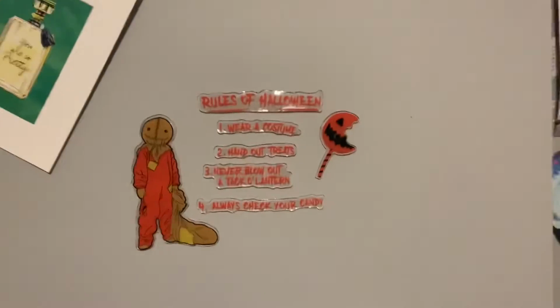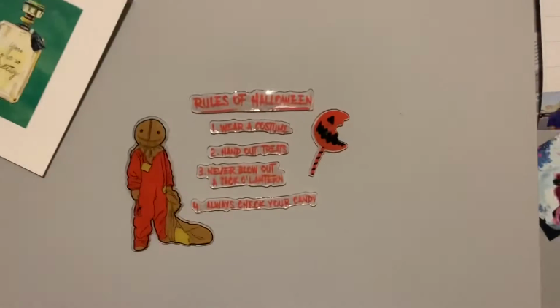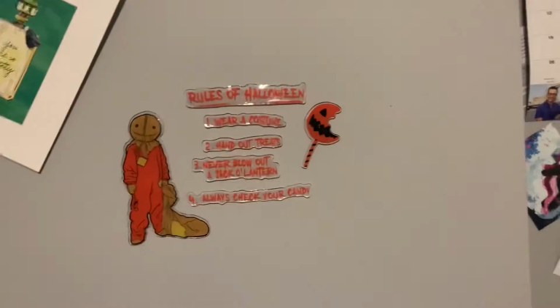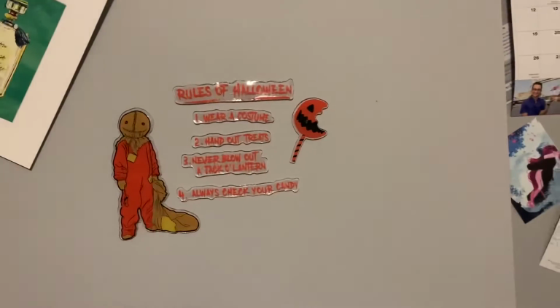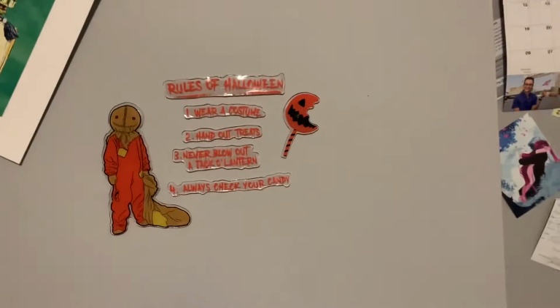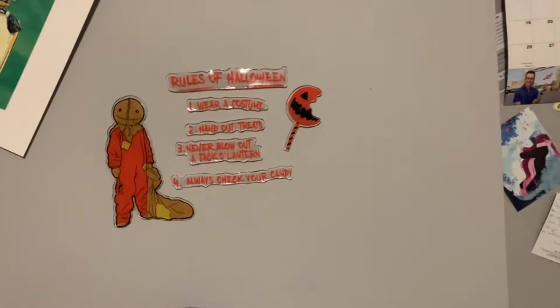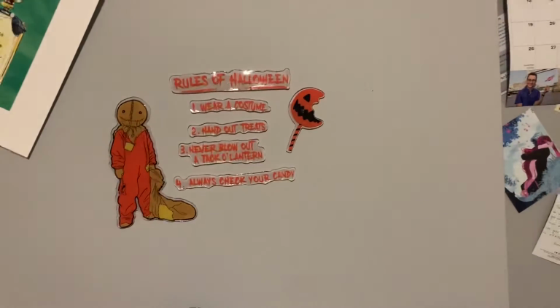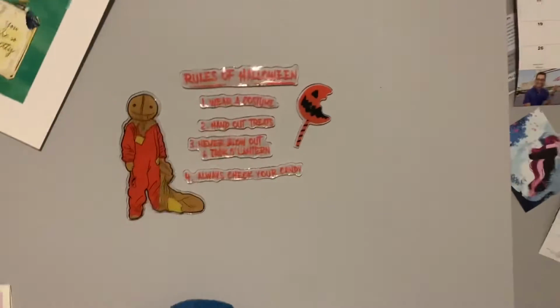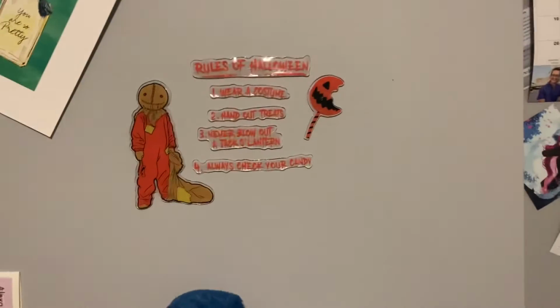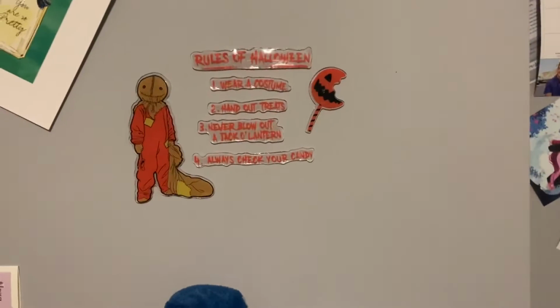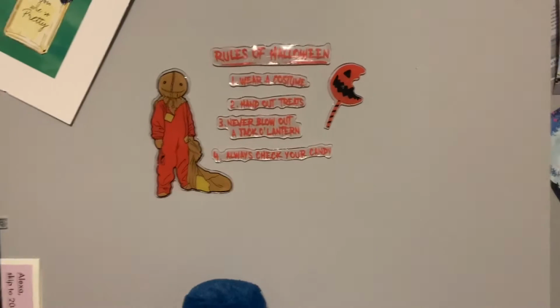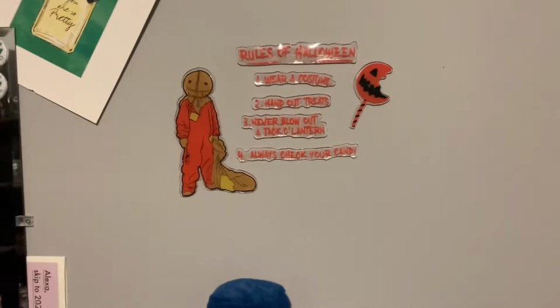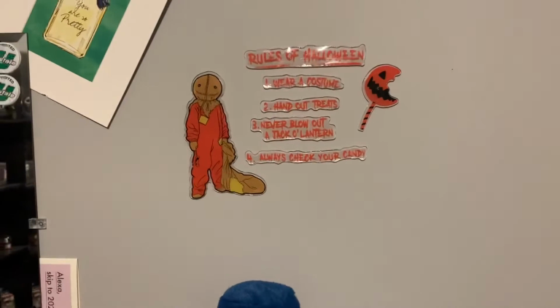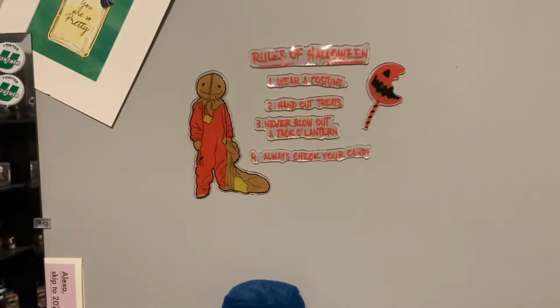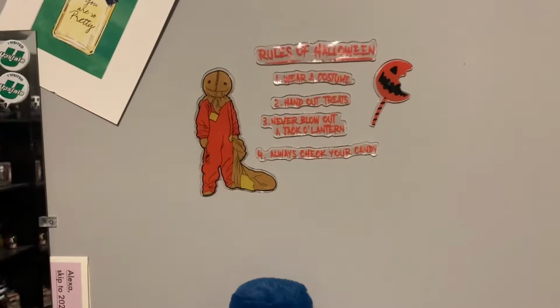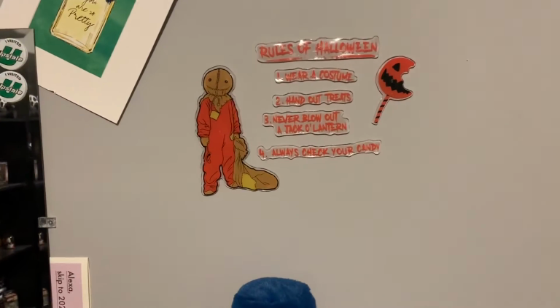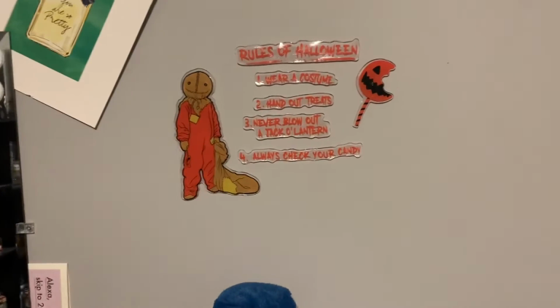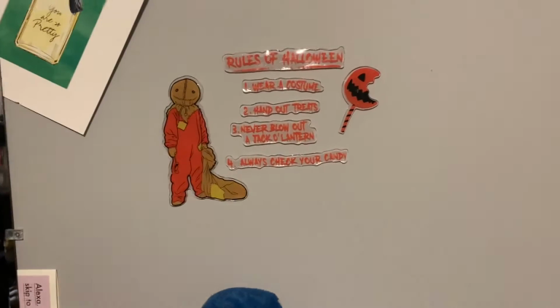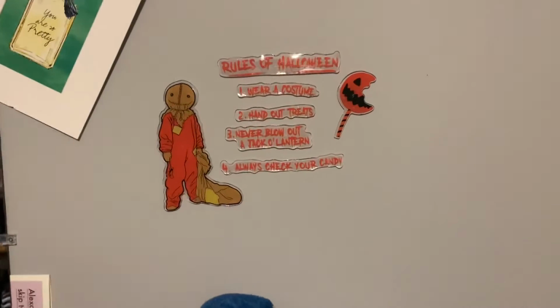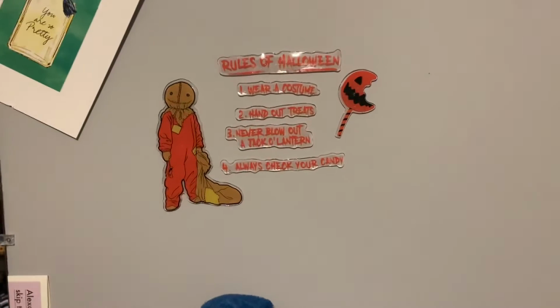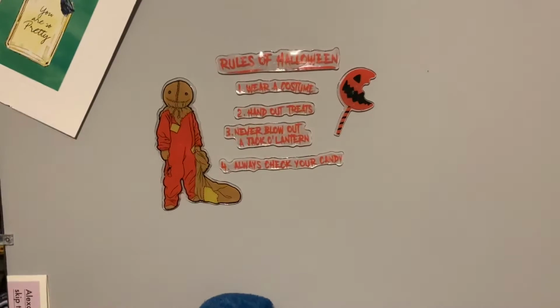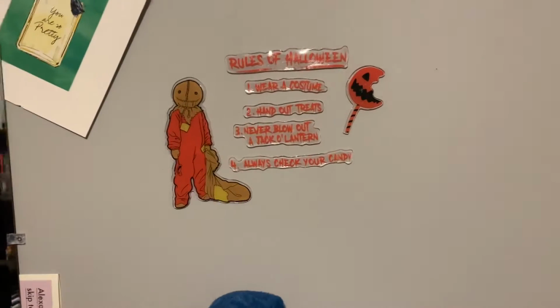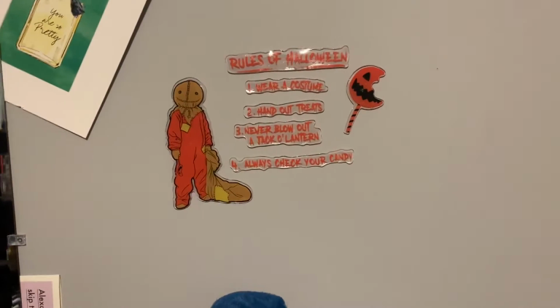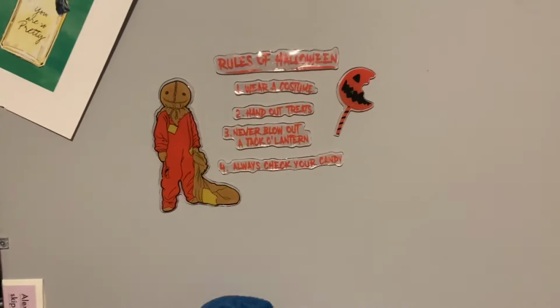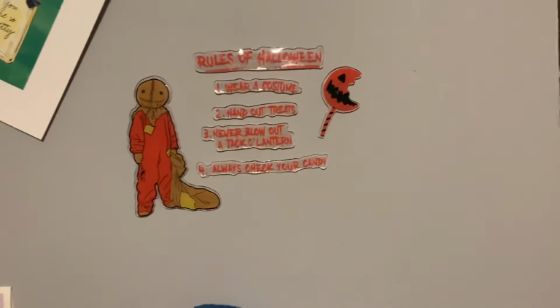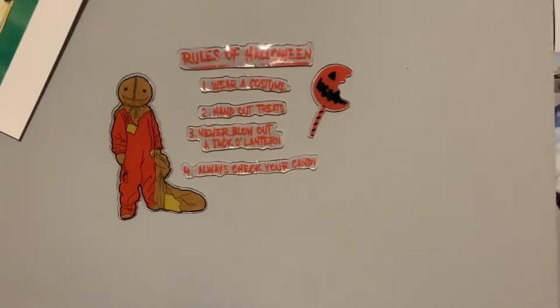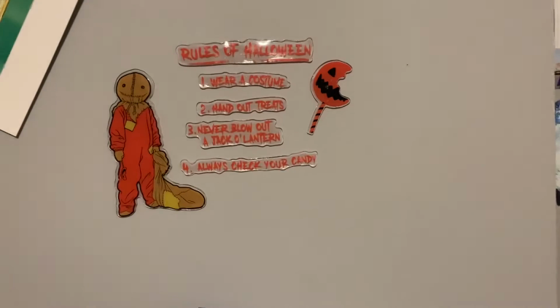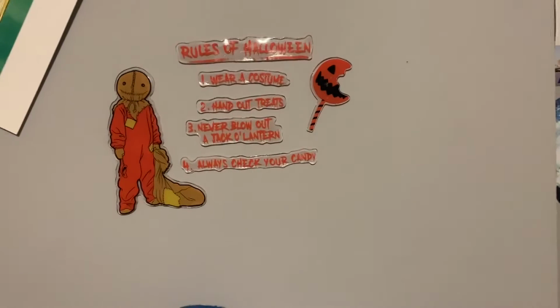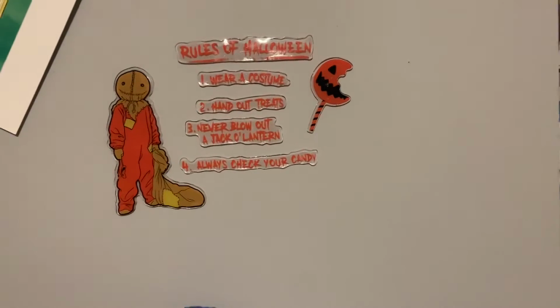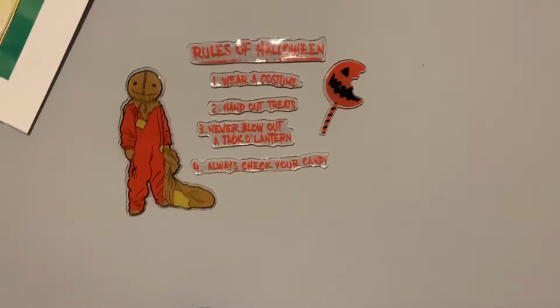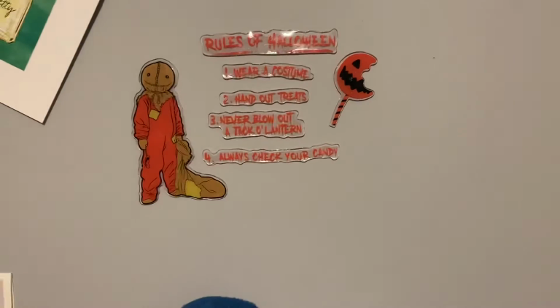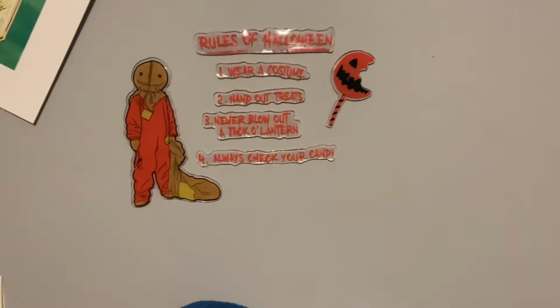Then I have some of these like window clings, but I put them on my wall and they actually managed to stay. This was just a trick-or-treat set that I got from a friend for my birthday, but I'm pretty sure he got them from Spirit Halloween.